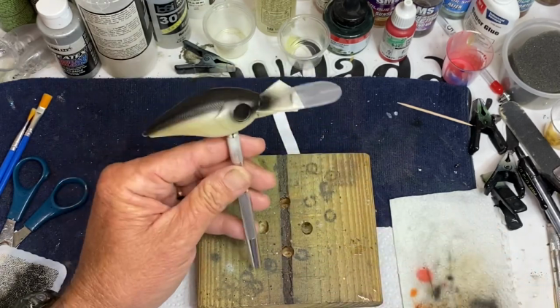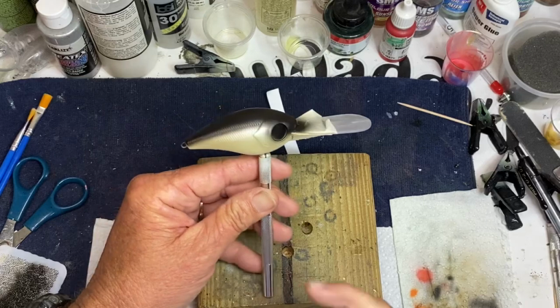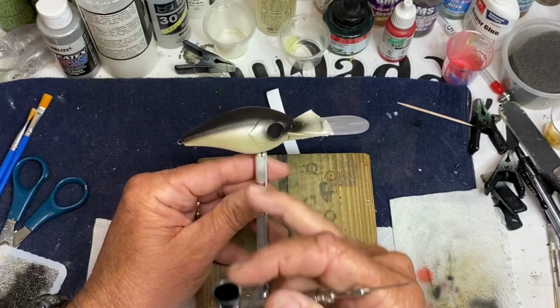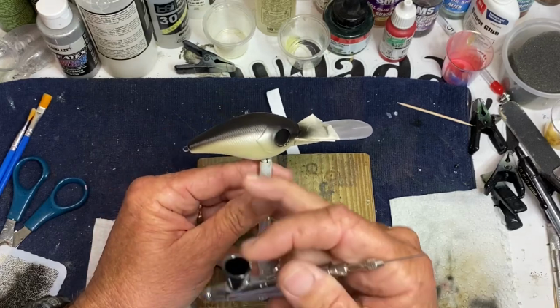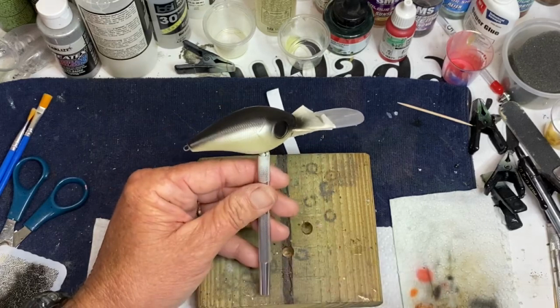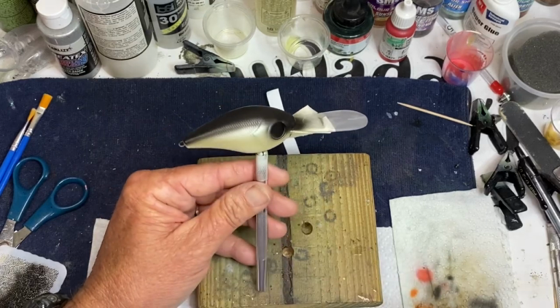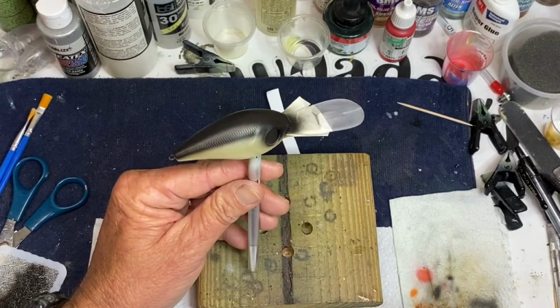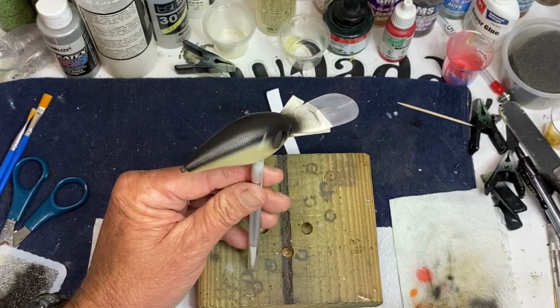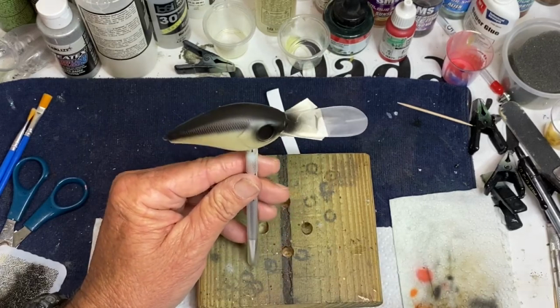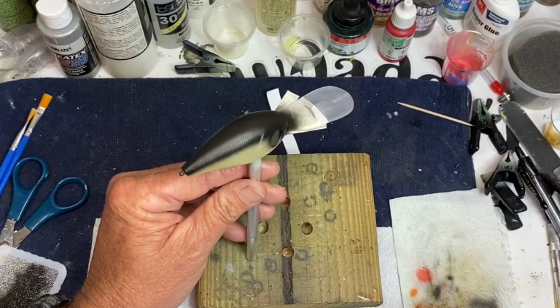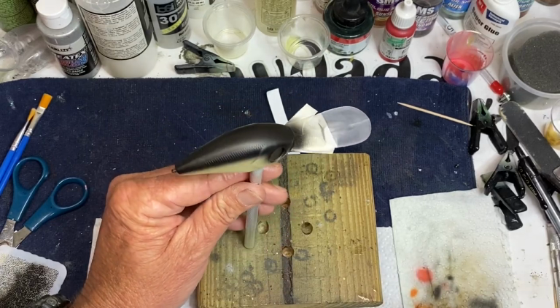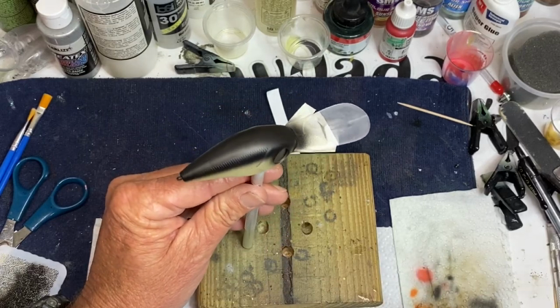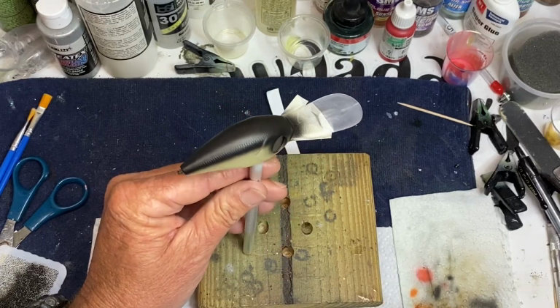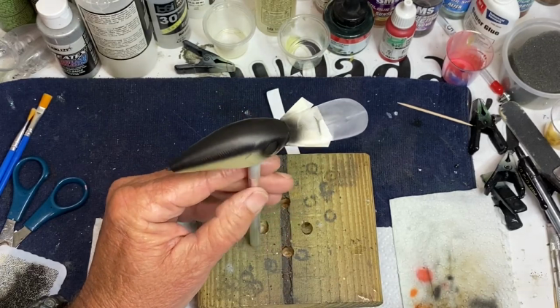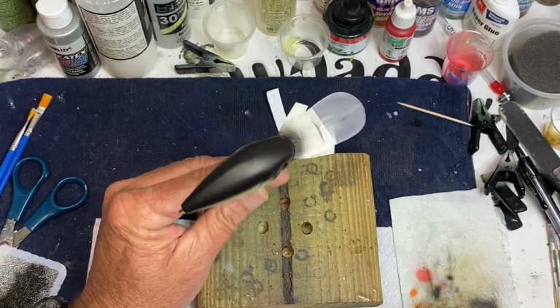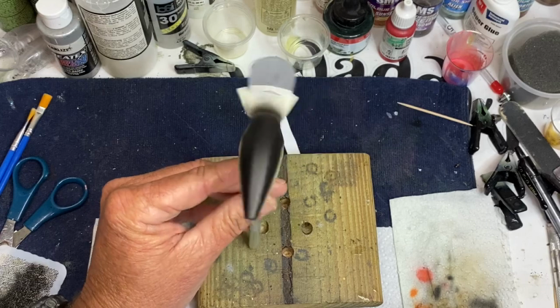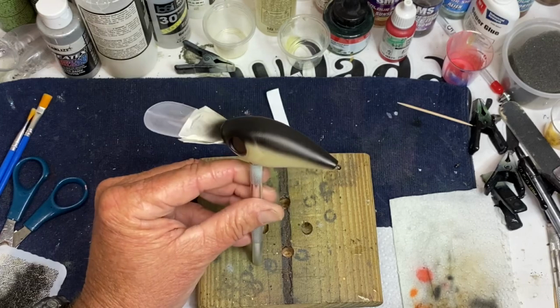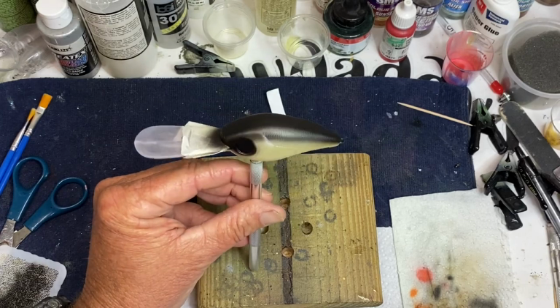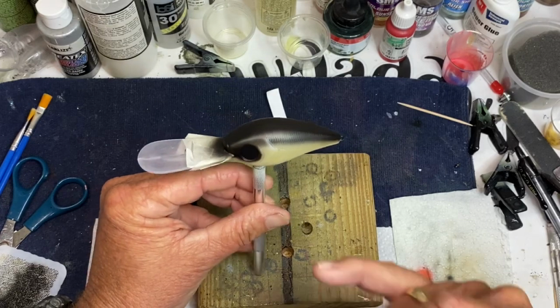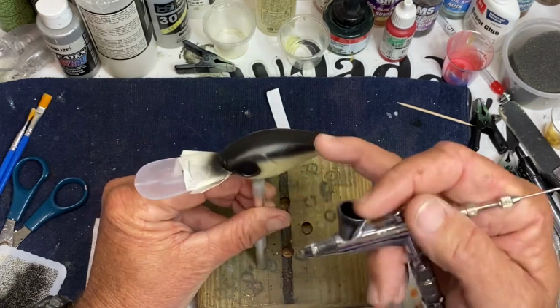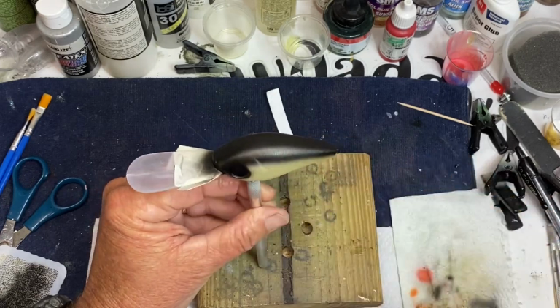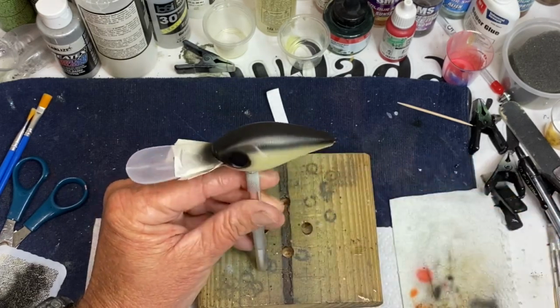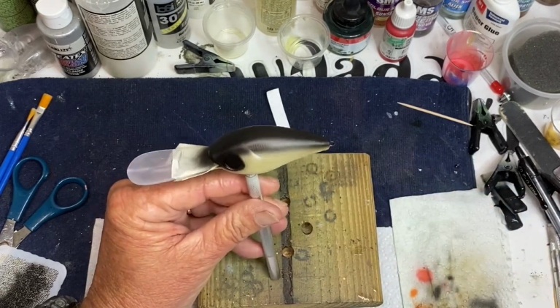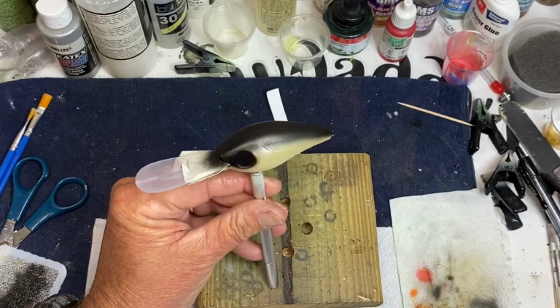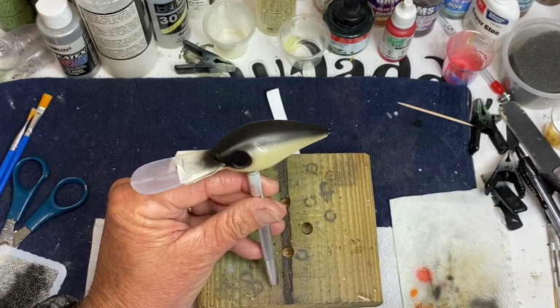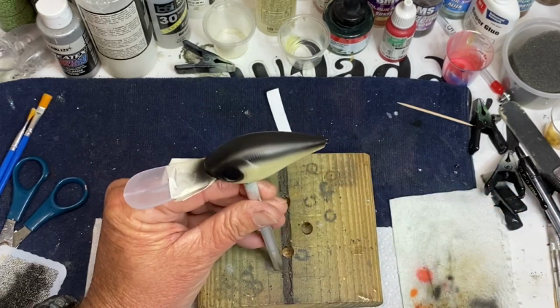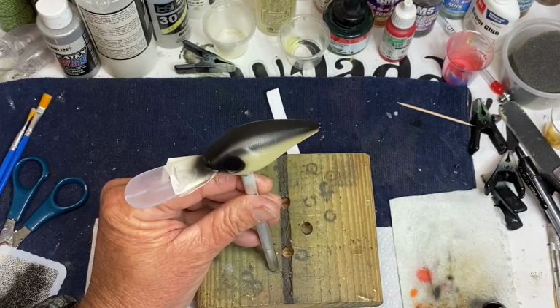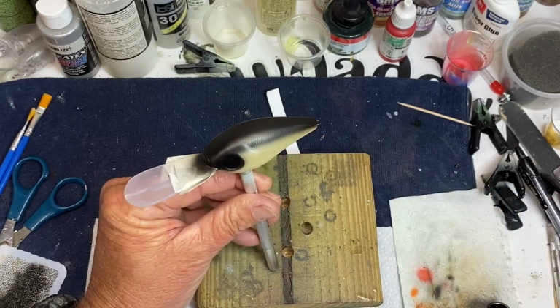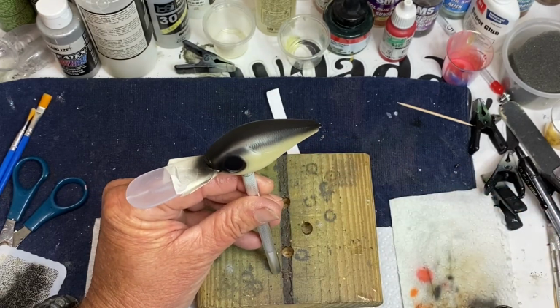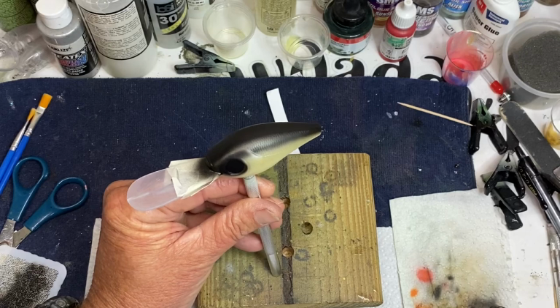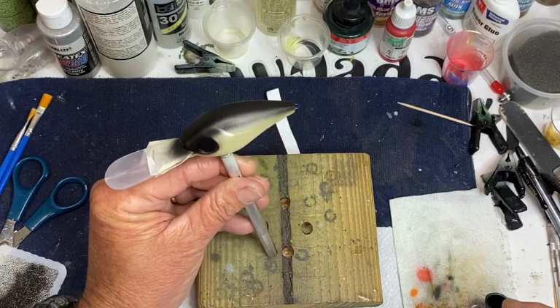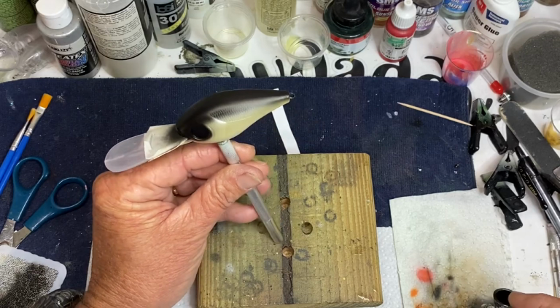I'm not sure how far I want to come down with that black. I'm going to use a shade shift and I'll make sure I have enough so when I put my netting over it you can see it.